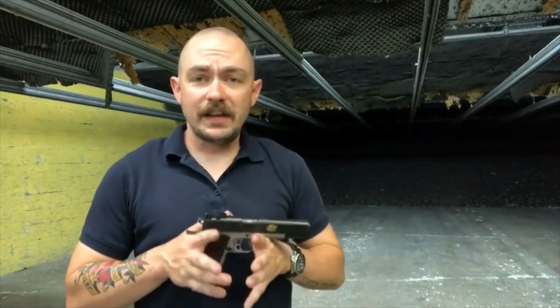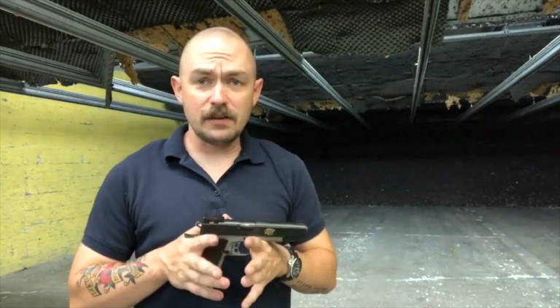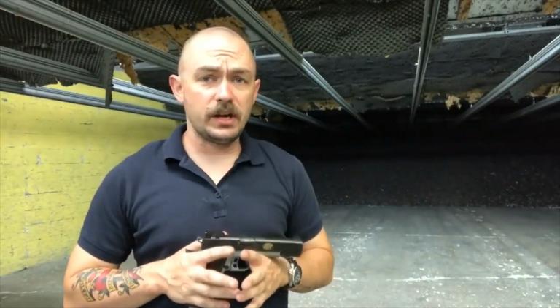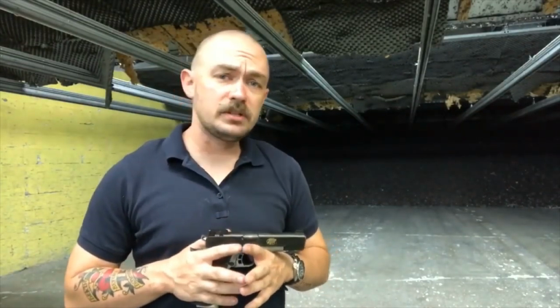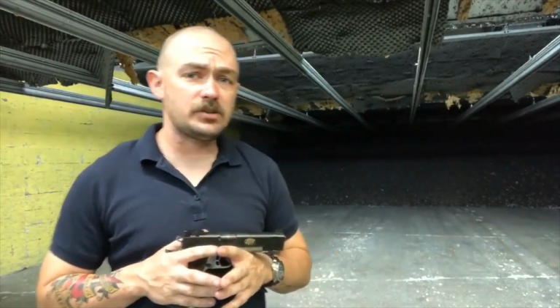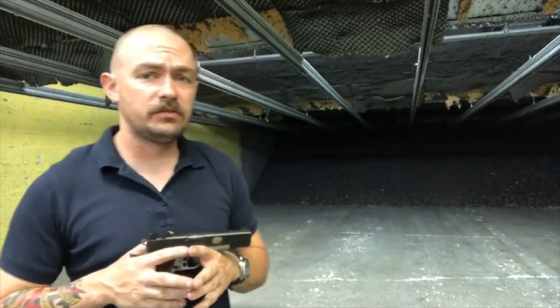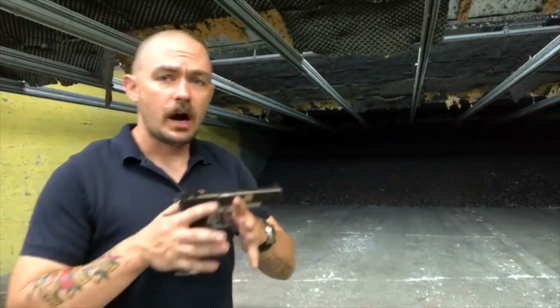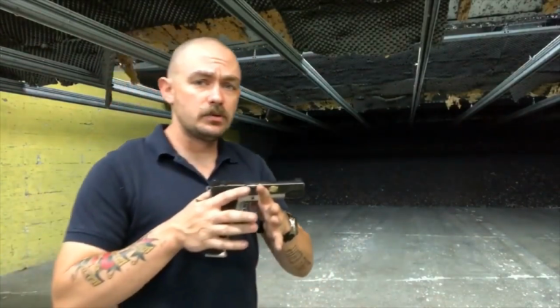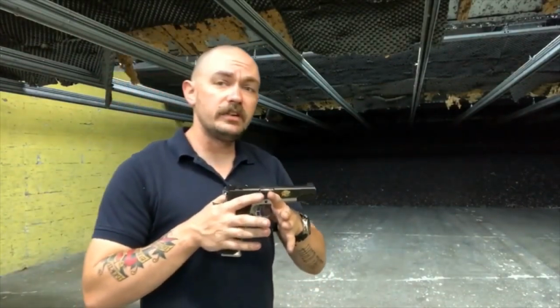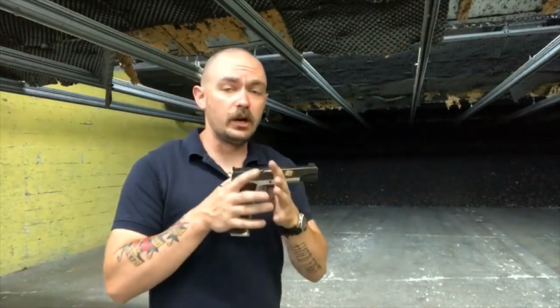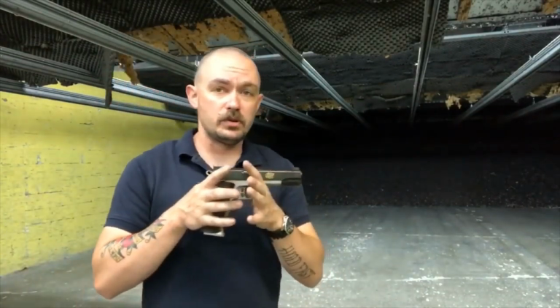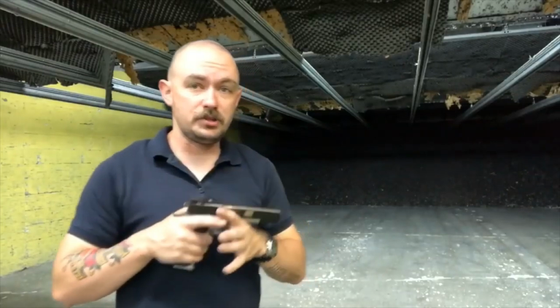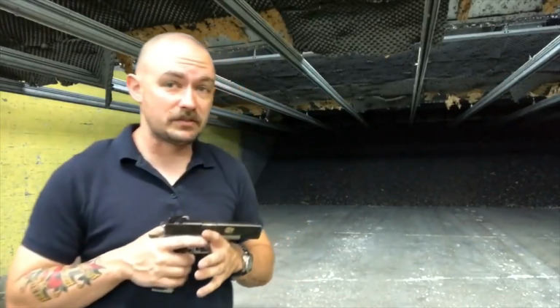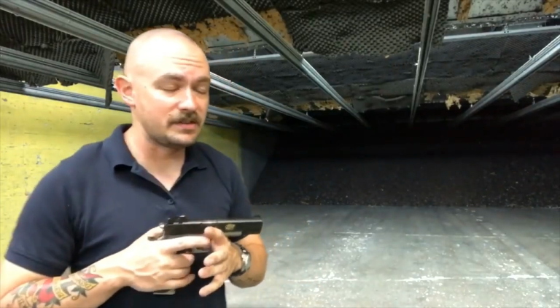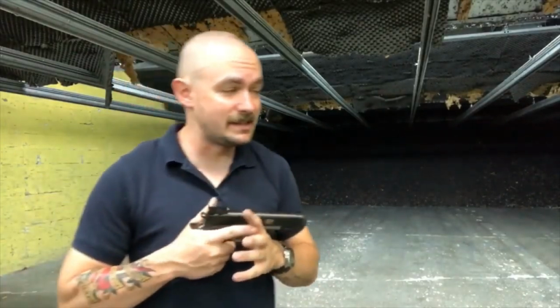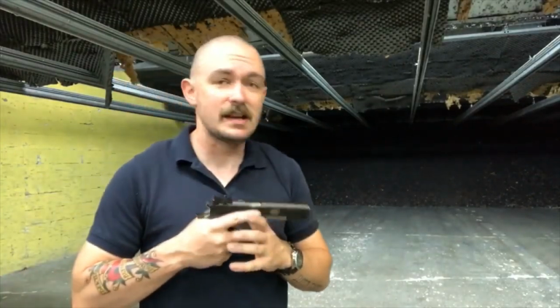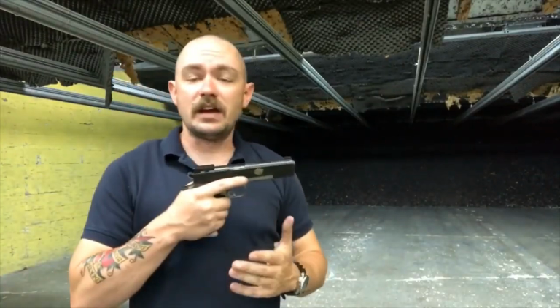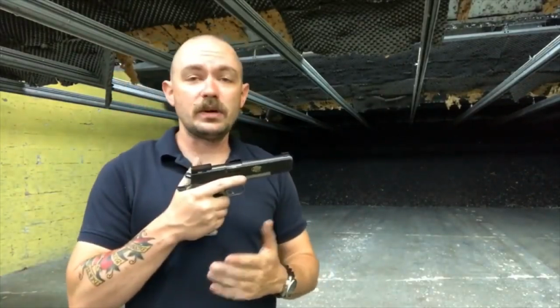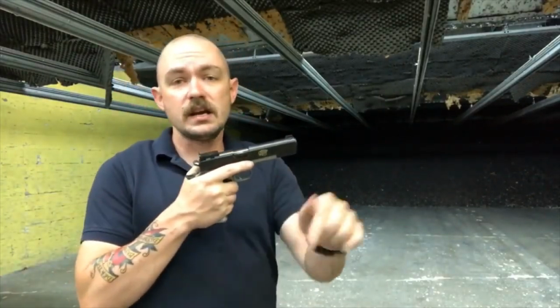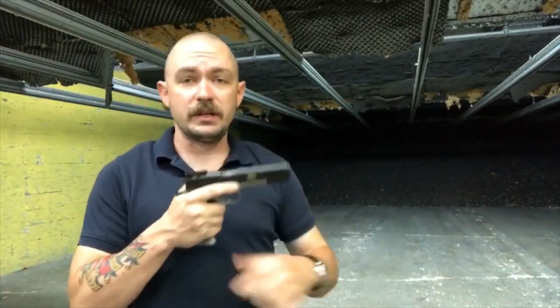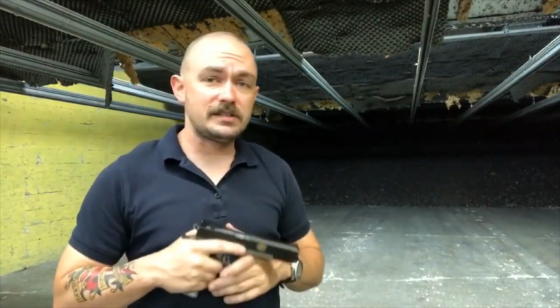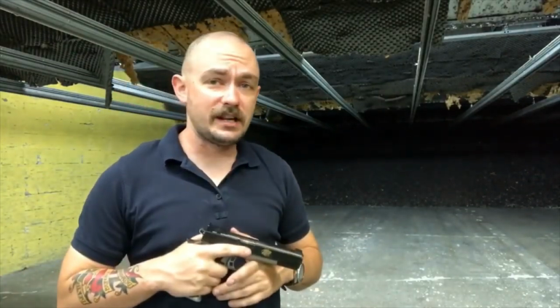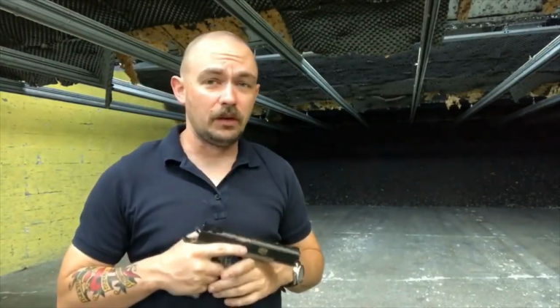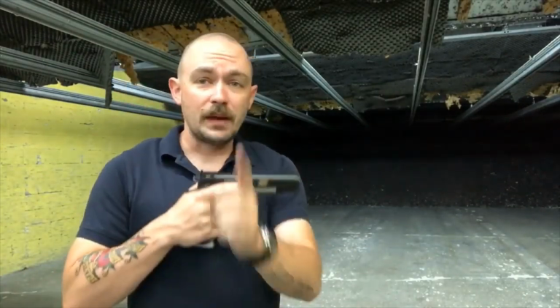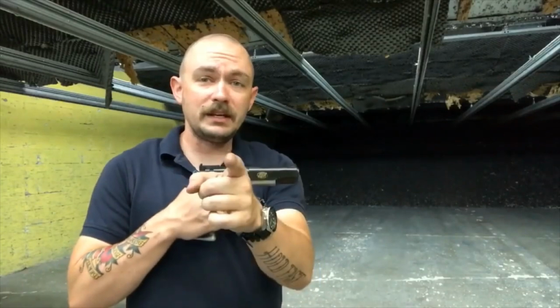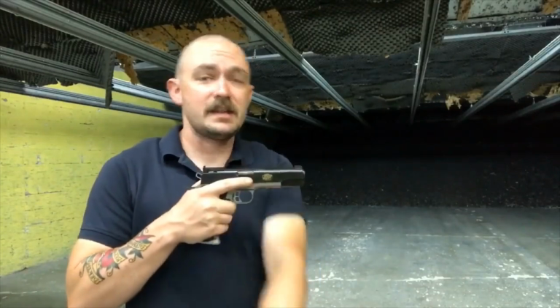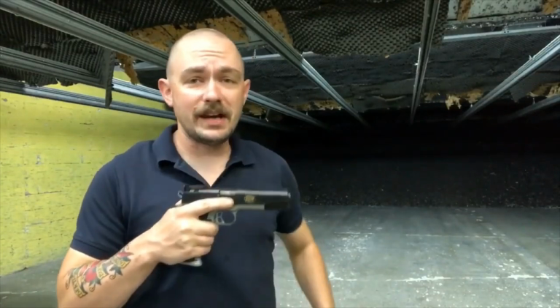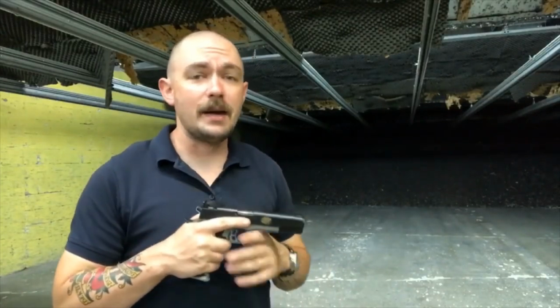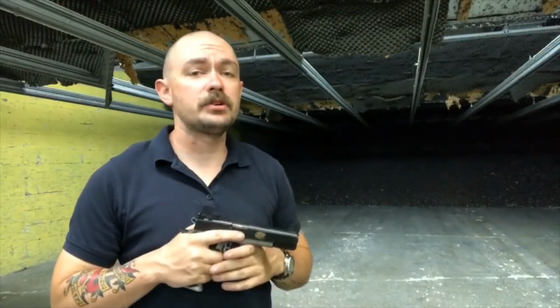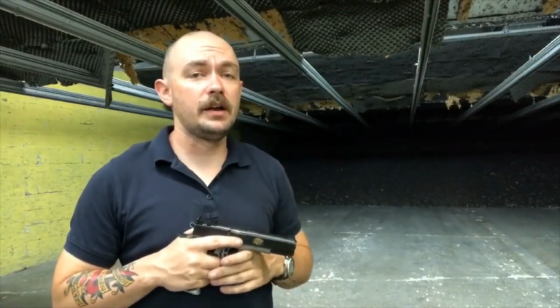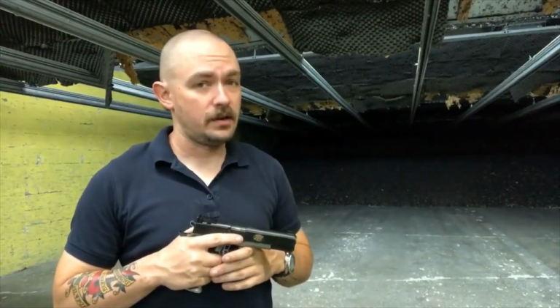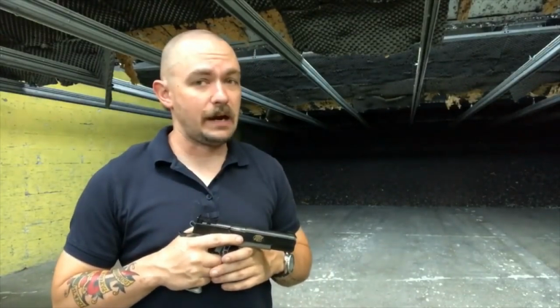That's it for the Kimber Team Match 2 review. I hope you enjoyed the video and all 2,000 rounds of this nonsense. If you have any questions, leave them in the comment section down below. I'm Caleb Giddings — until next time, run your gun, not your mouth.